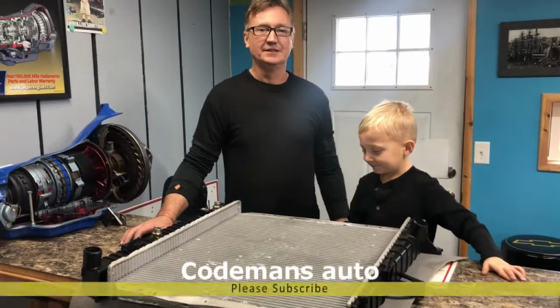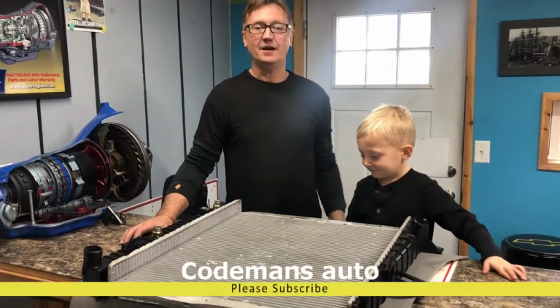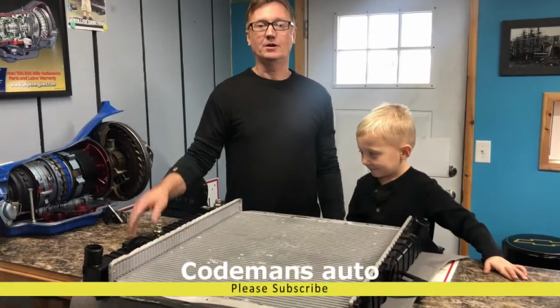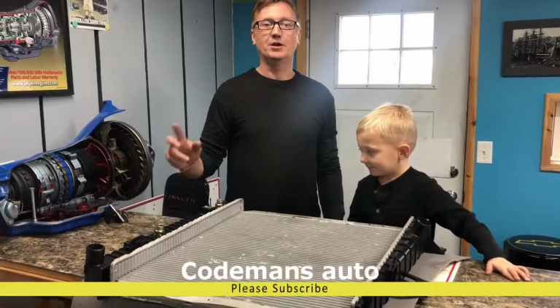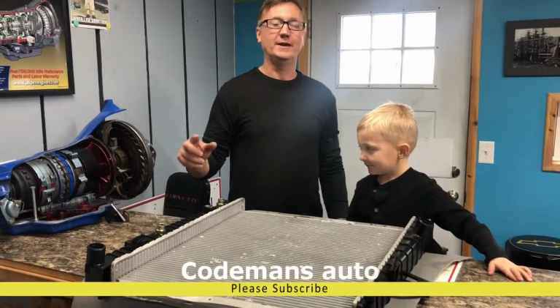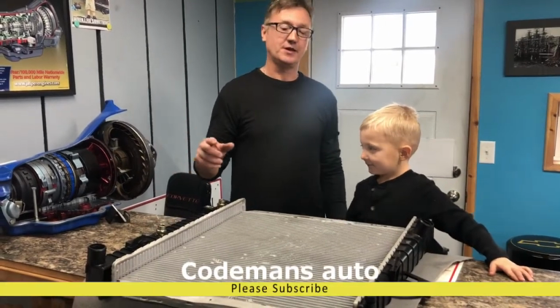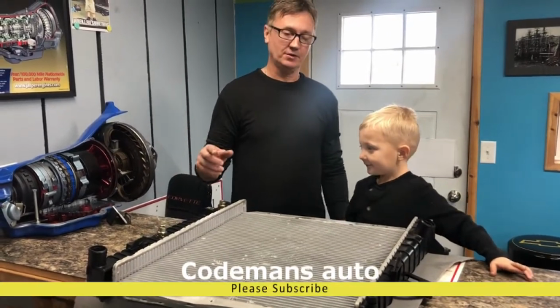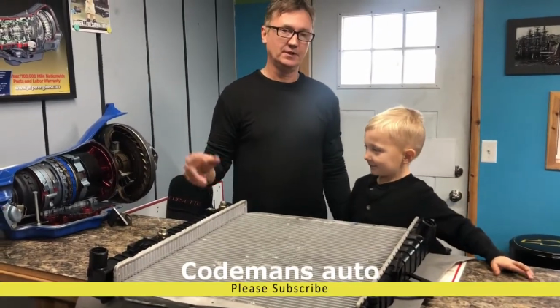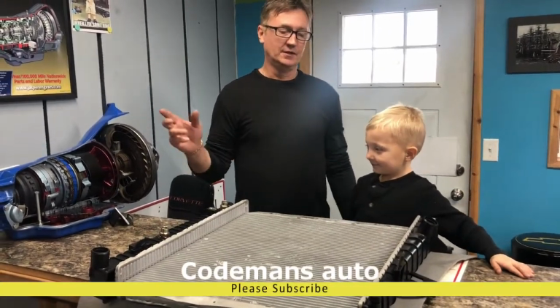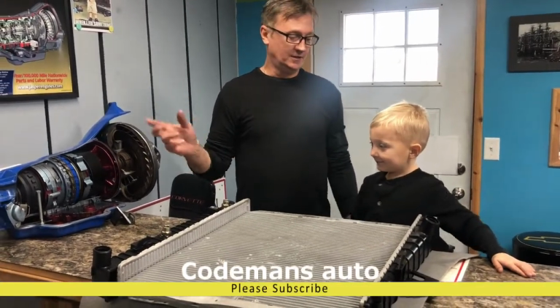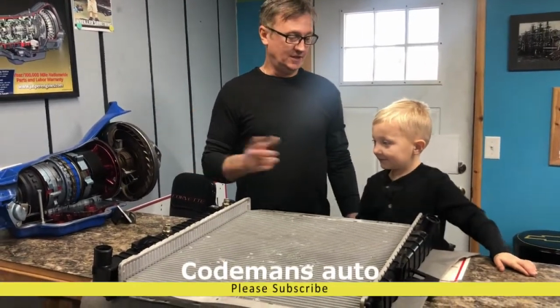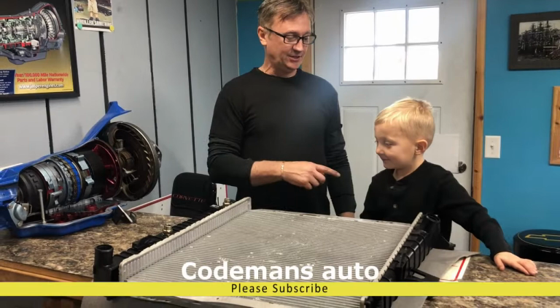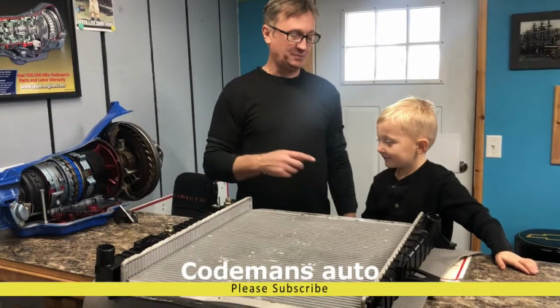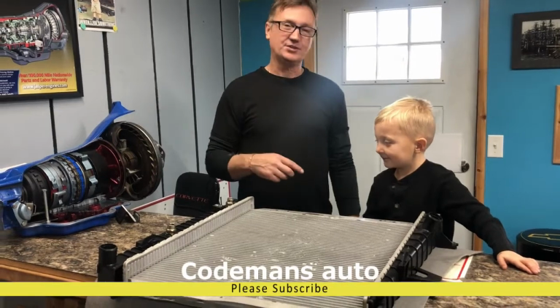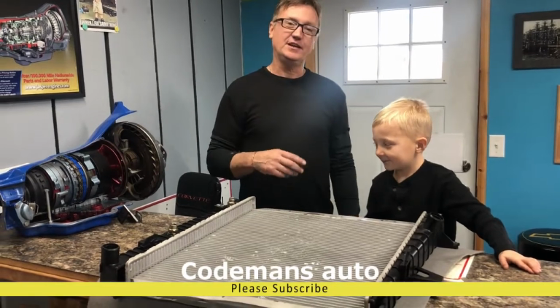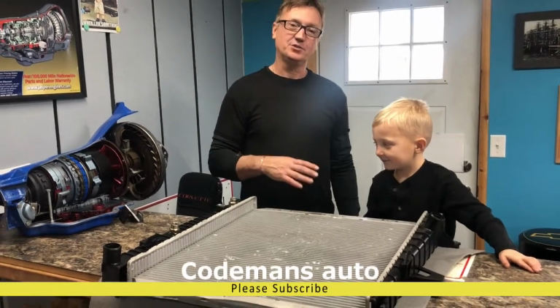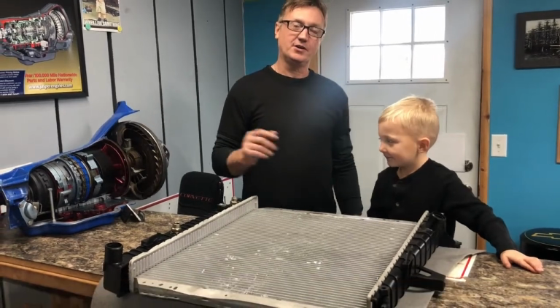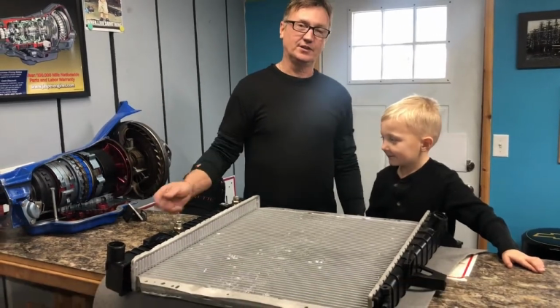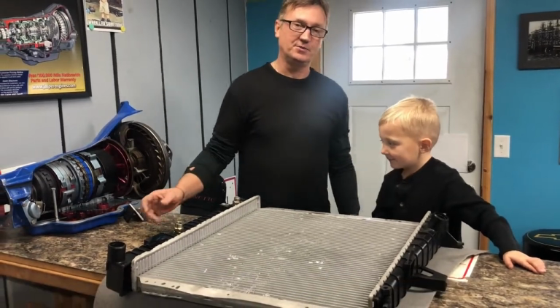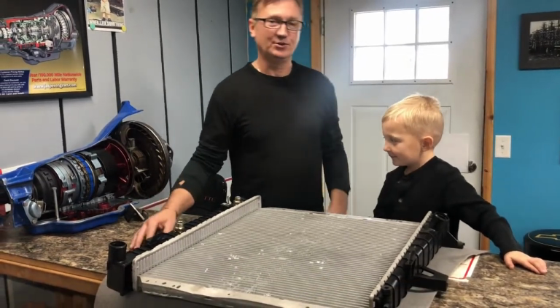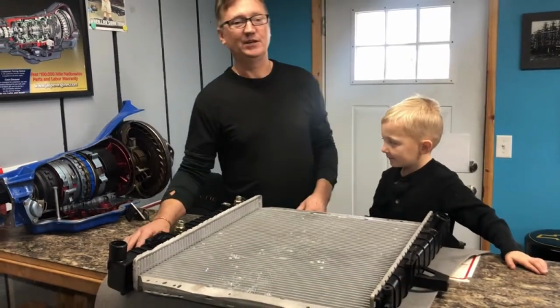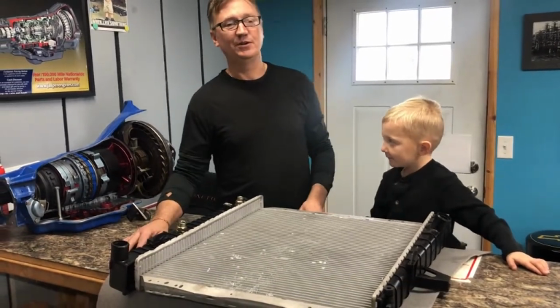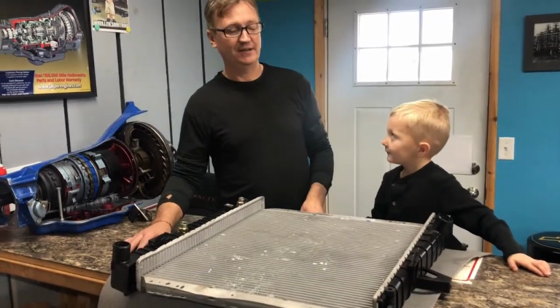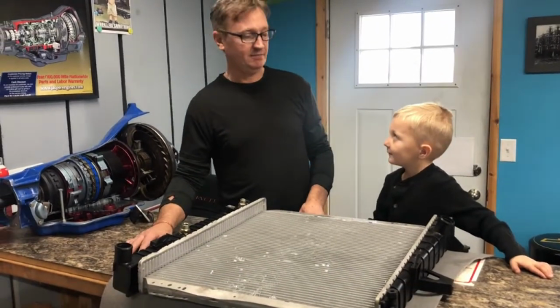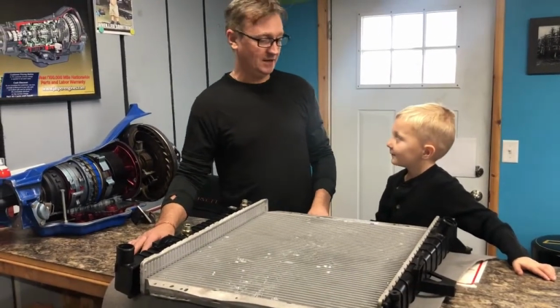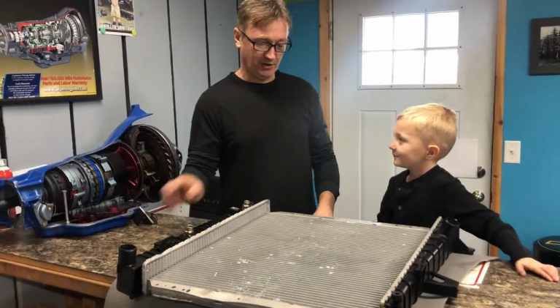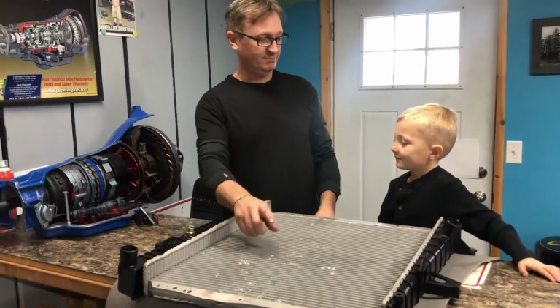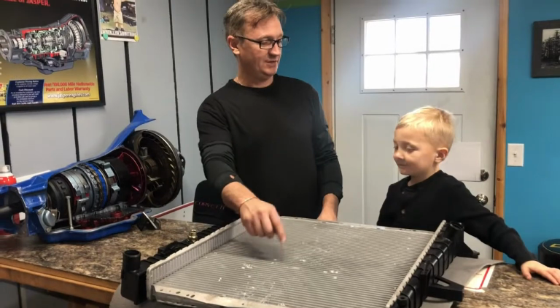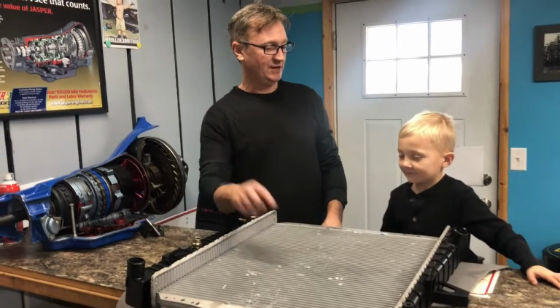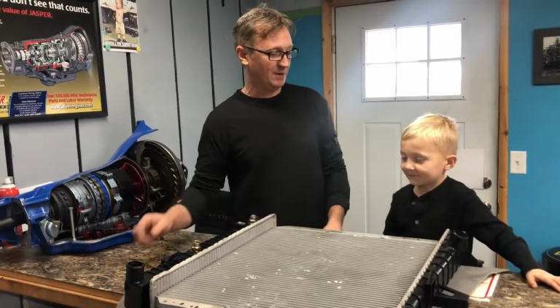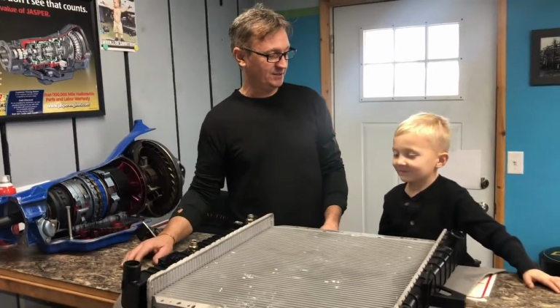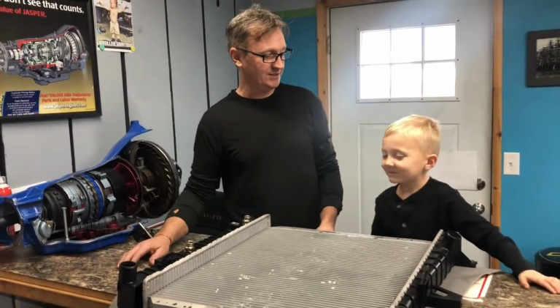Alright, welcome to Code Man's Auto. This here is Preston Cage — this is my grandson. He wanted to shoot a video with me today. Preston, can you tell everybody what this is?